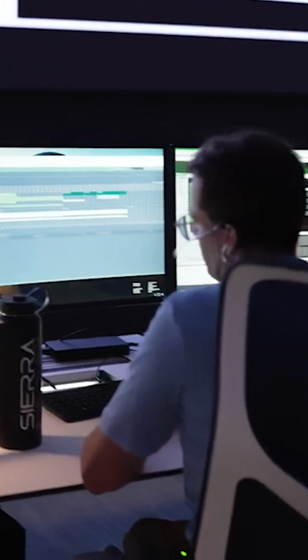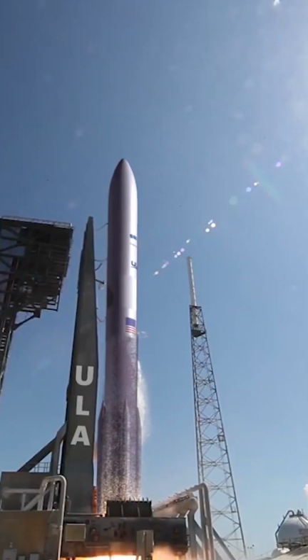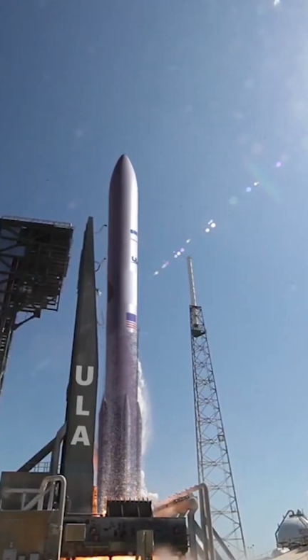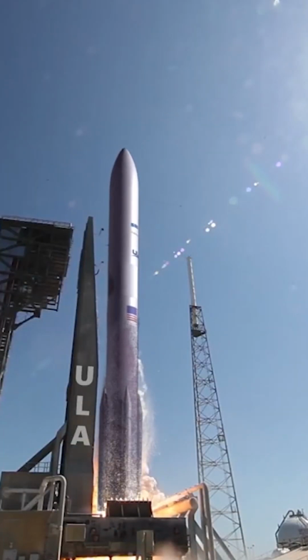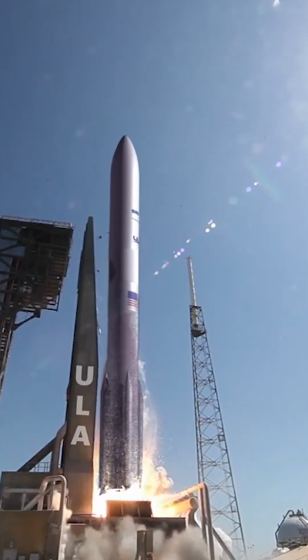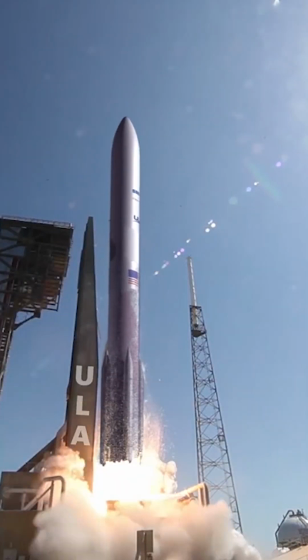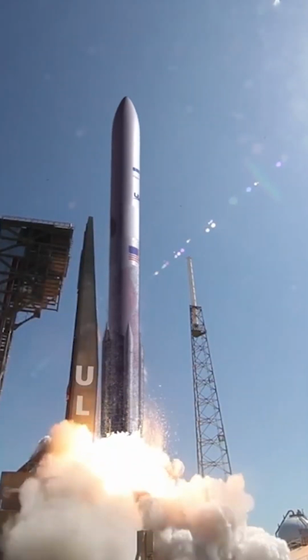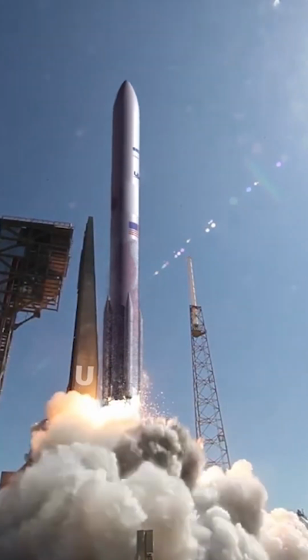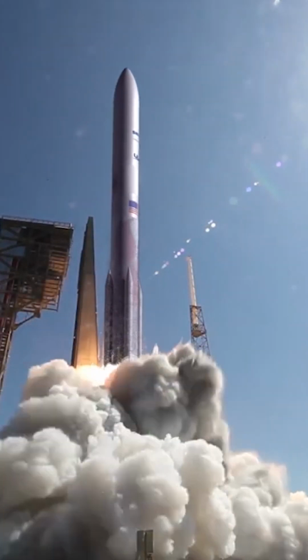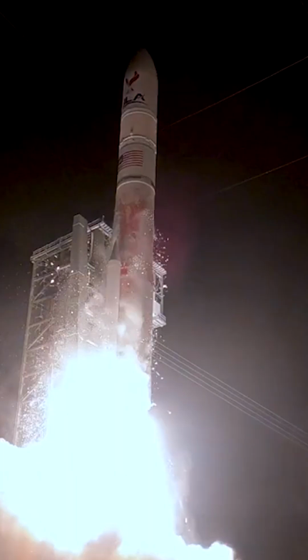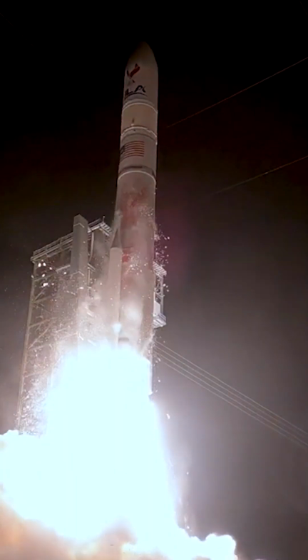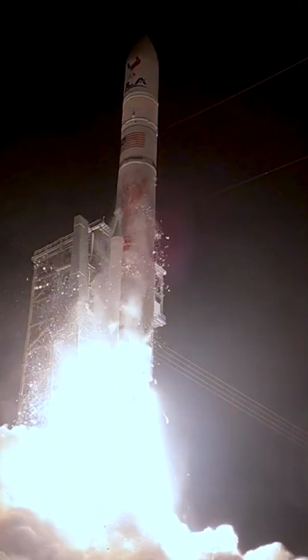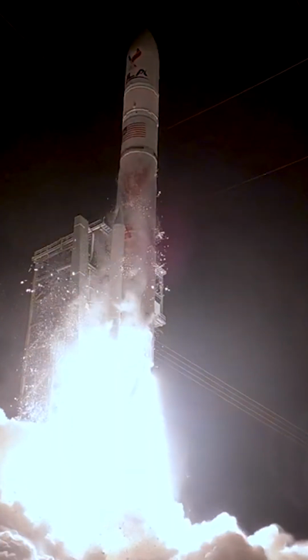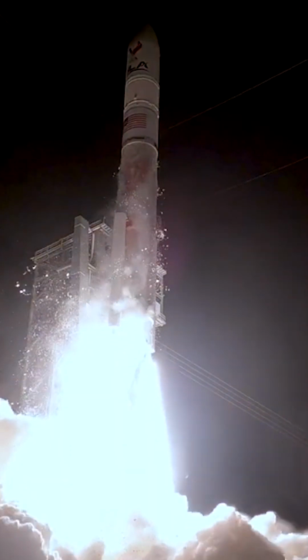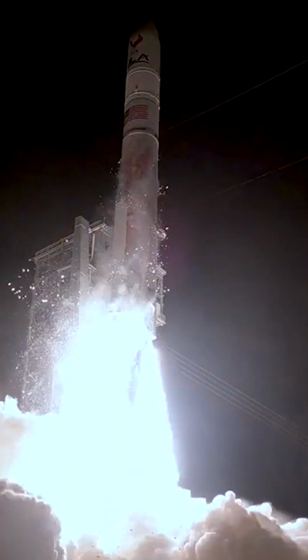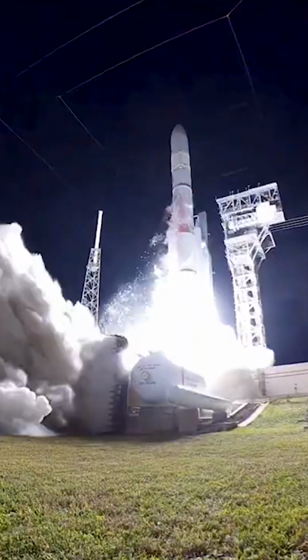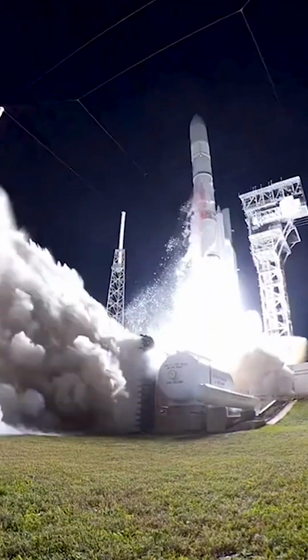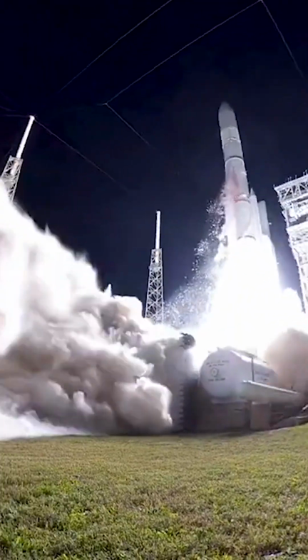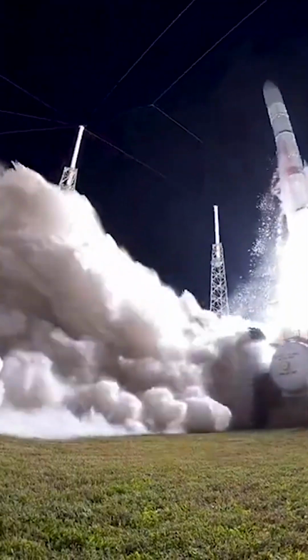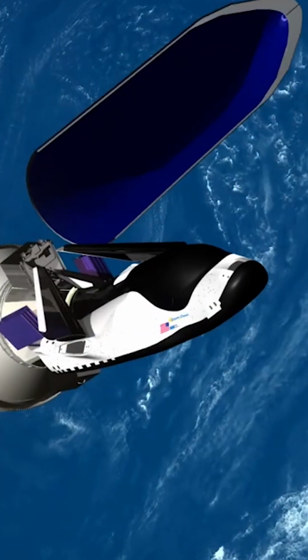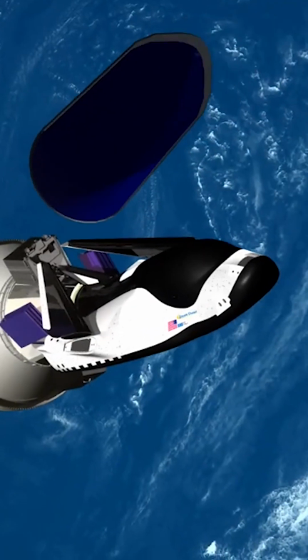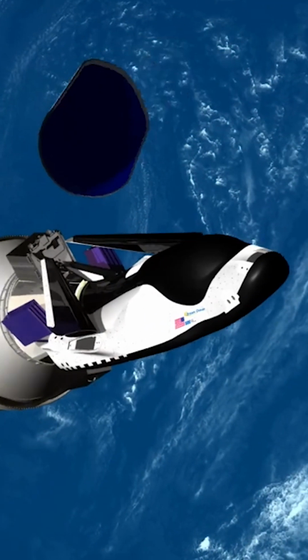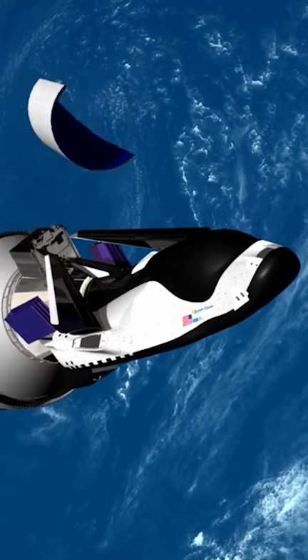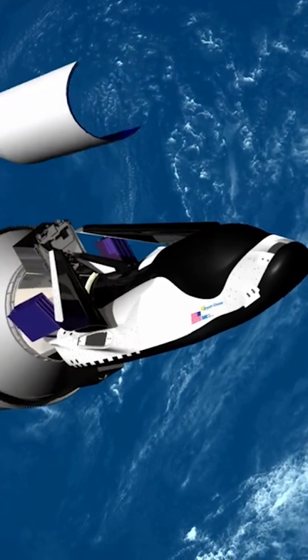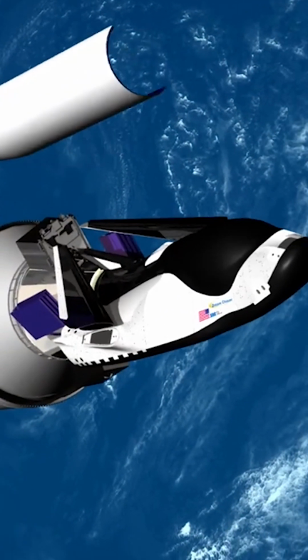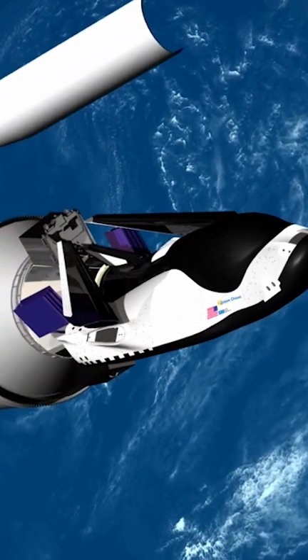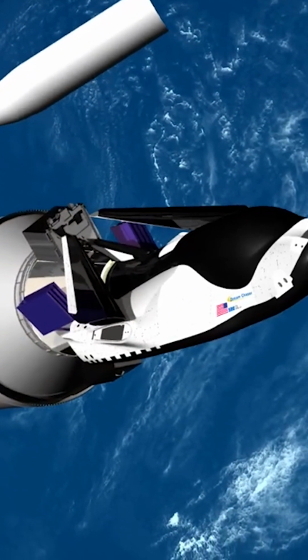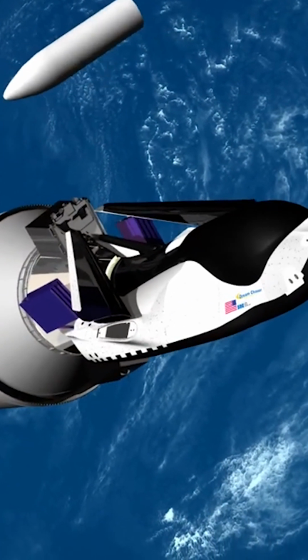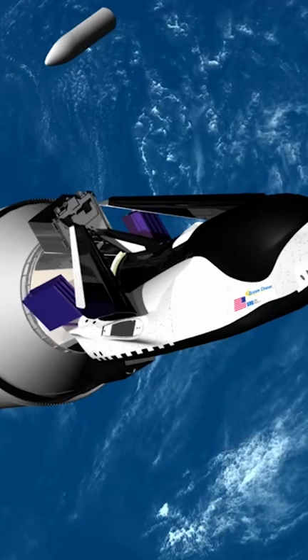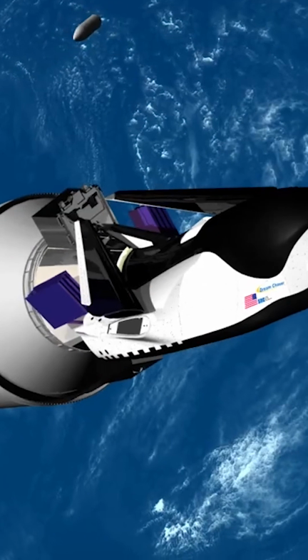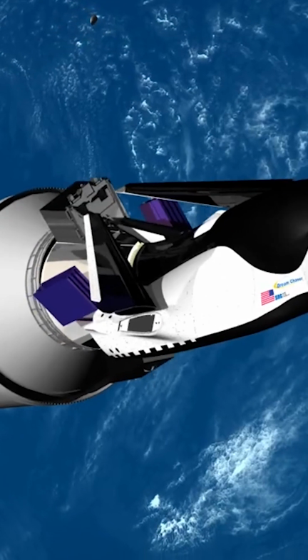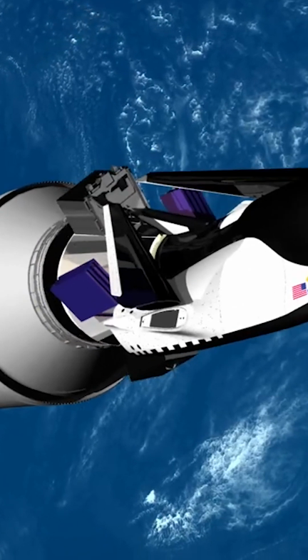It will start with the launch of ULA's Vulcan Centaur, a rocket that completed its maiden flight only weeks ago. Tenacity will be secured within the fairings during launch, as it's an uncrewed spacecraft.